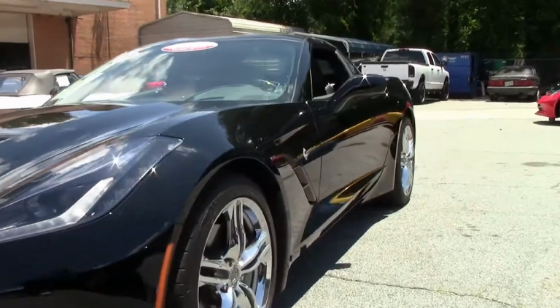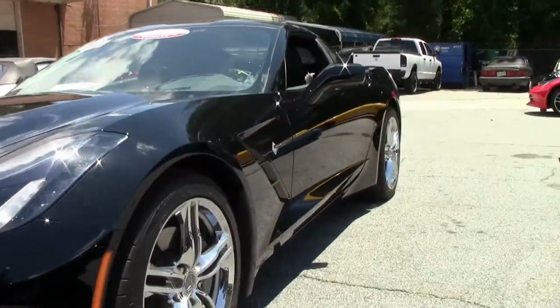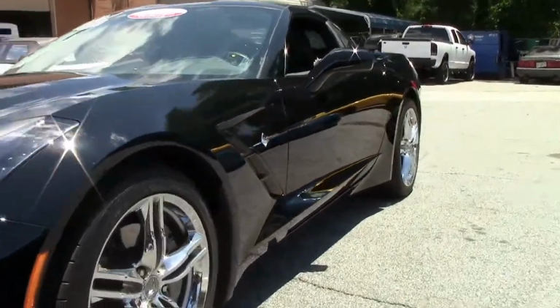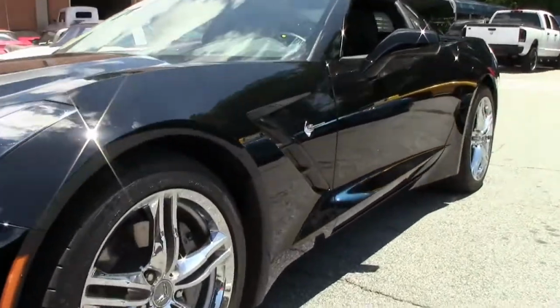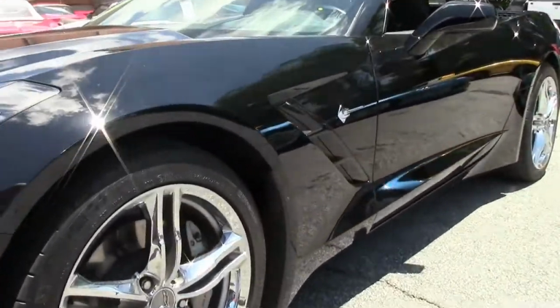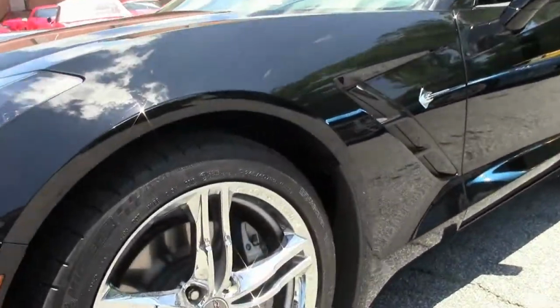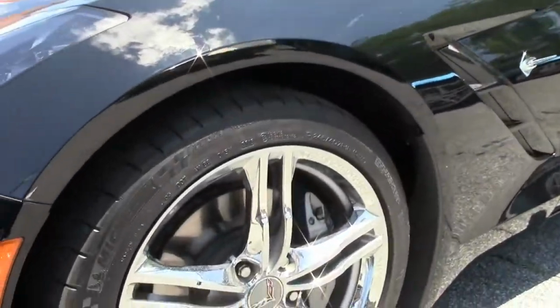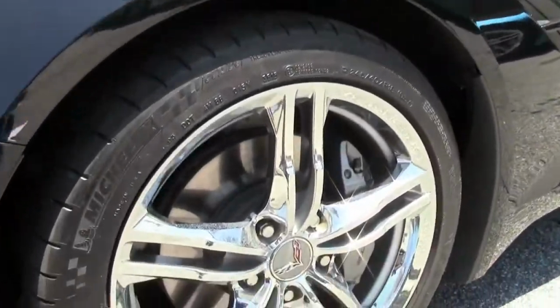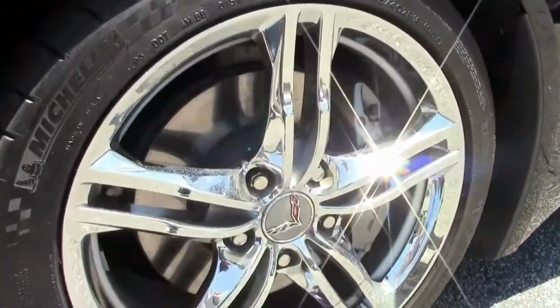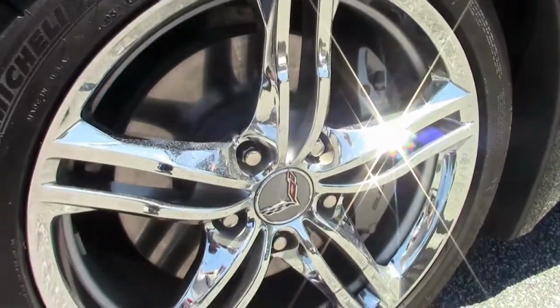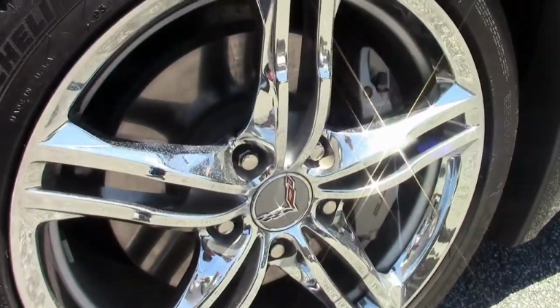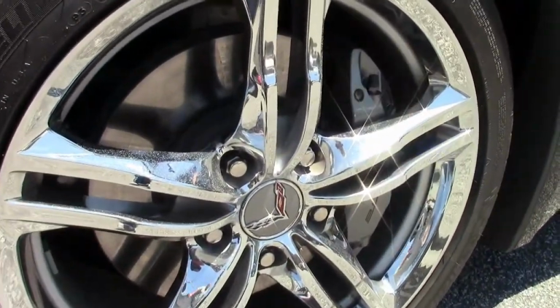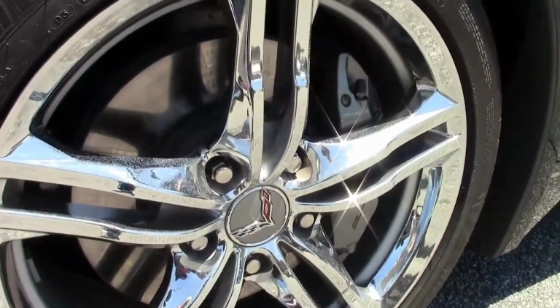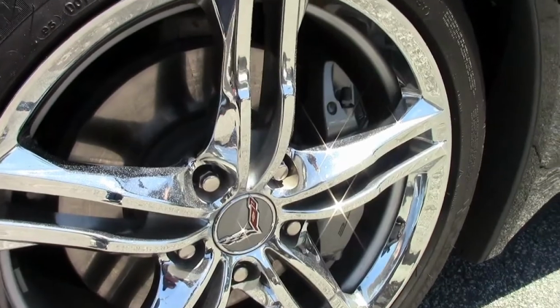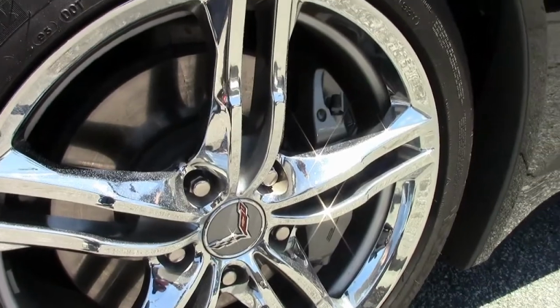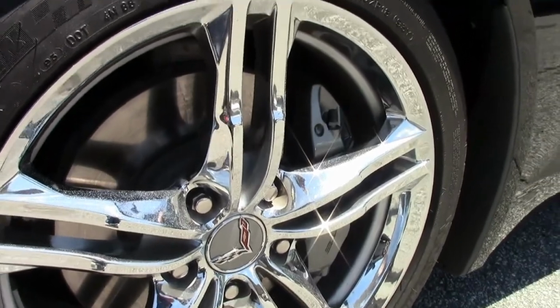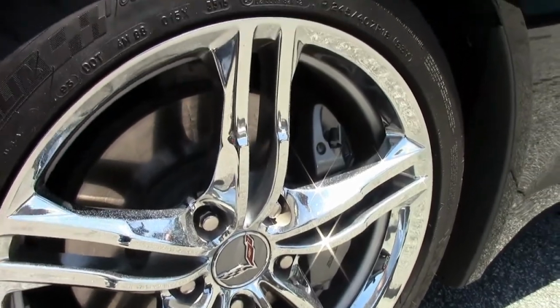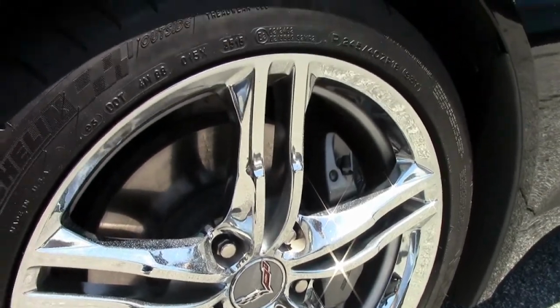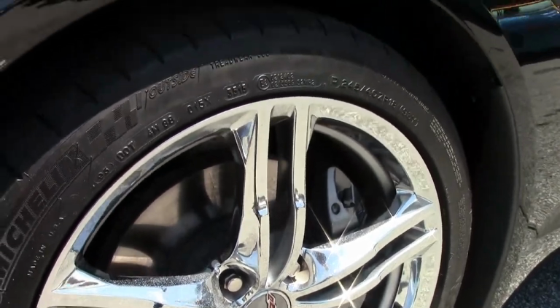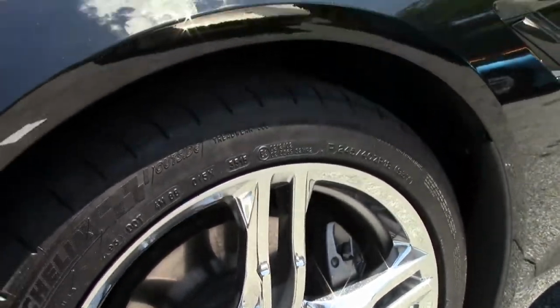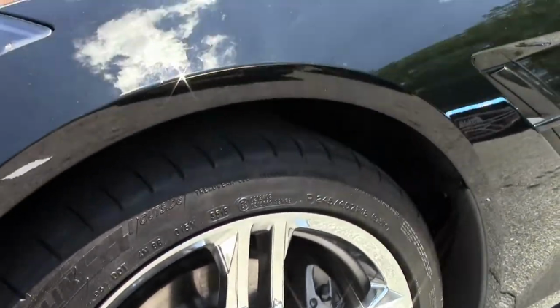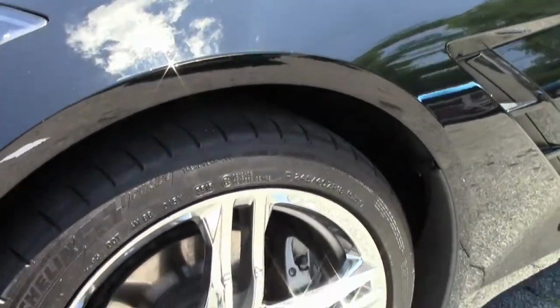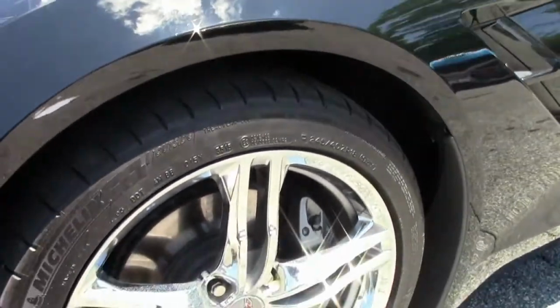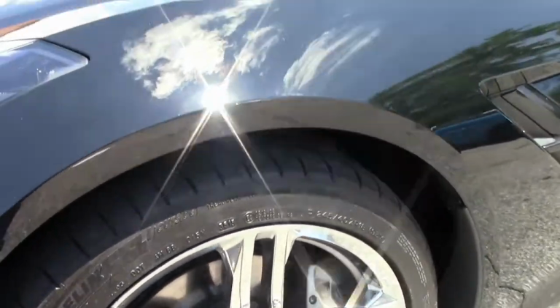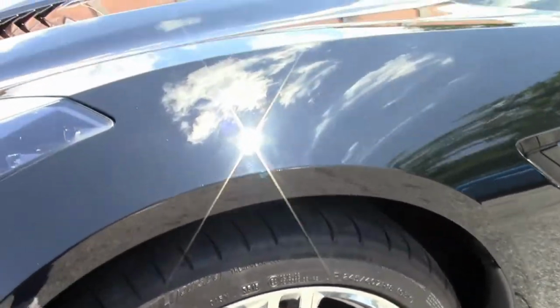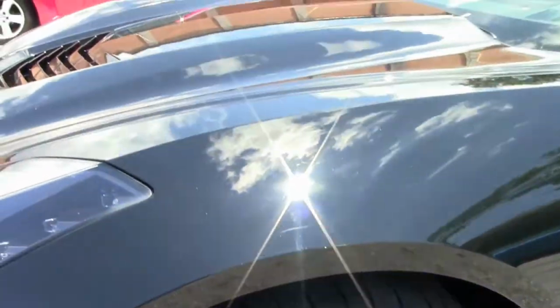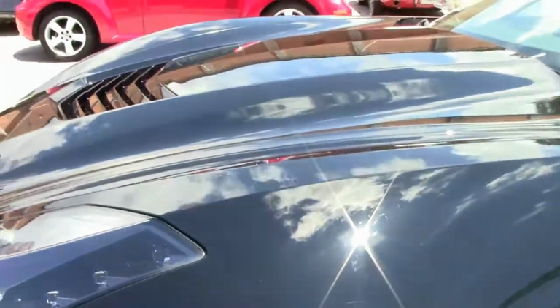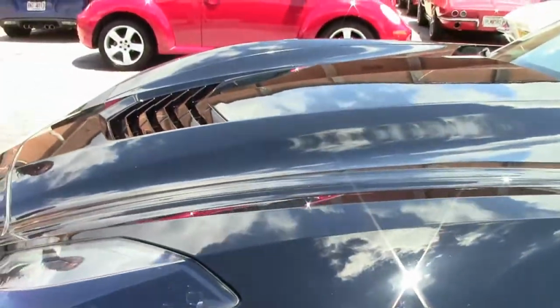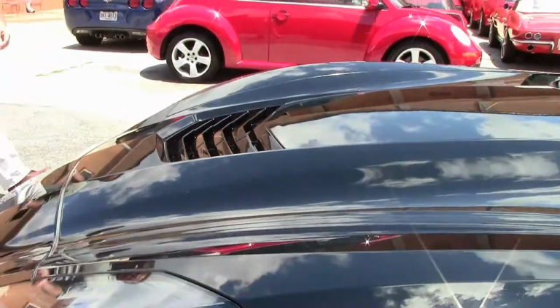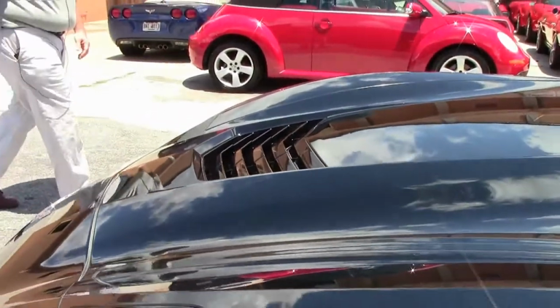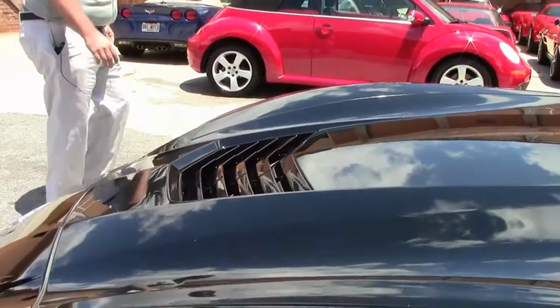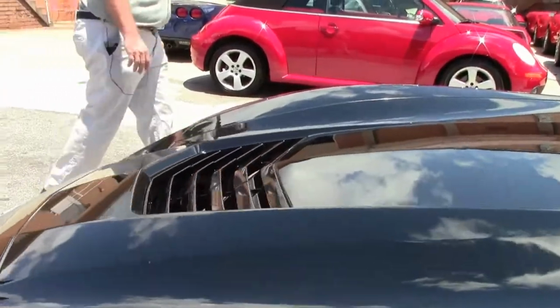This is a black car, as you can see. Paint on a black car is usually the hardest thing to keep clean. This is a very good paint — no major rock chips, scratches, or issues with the car.